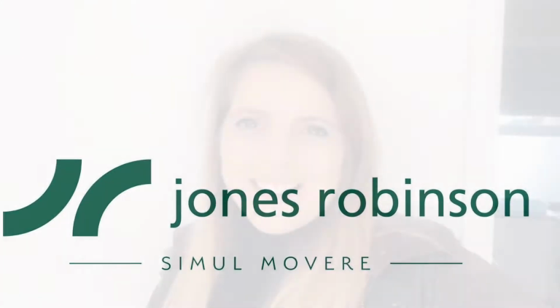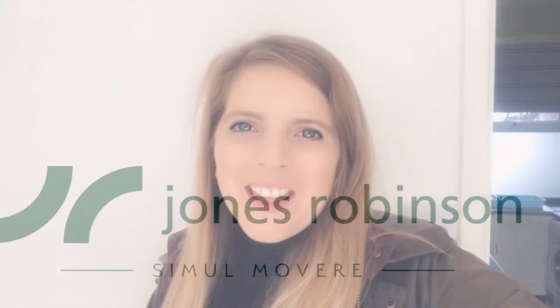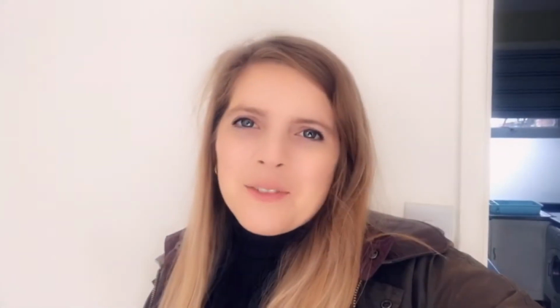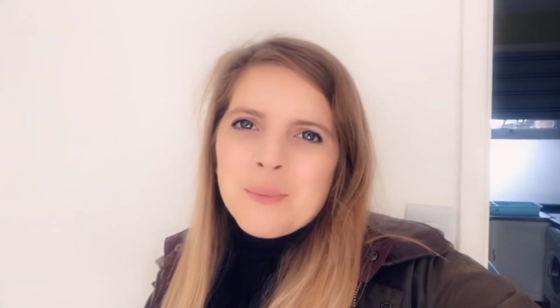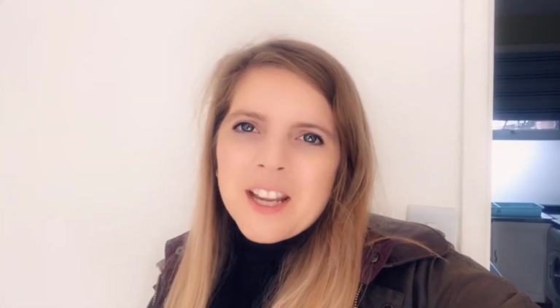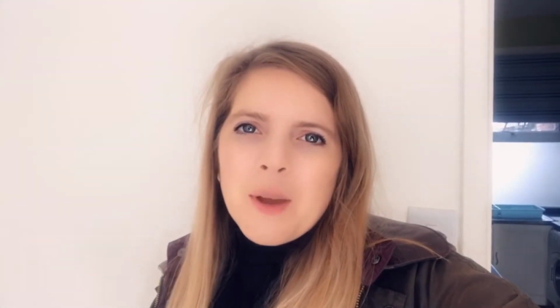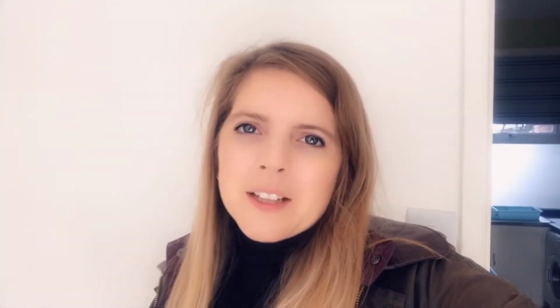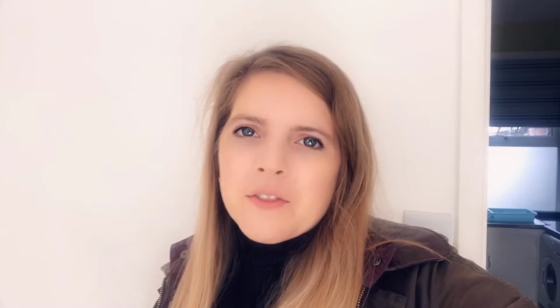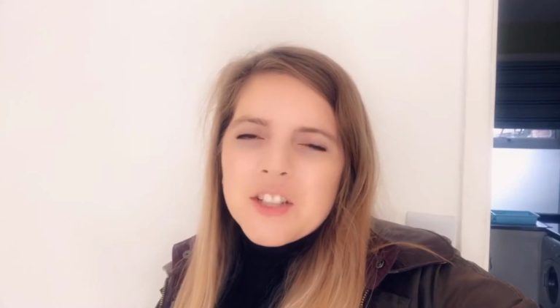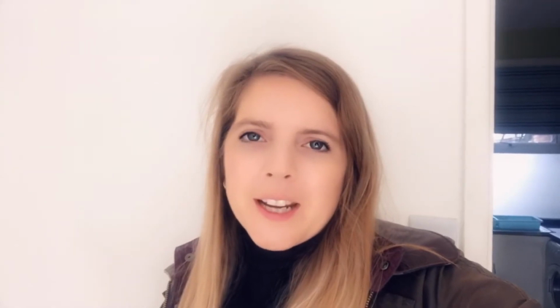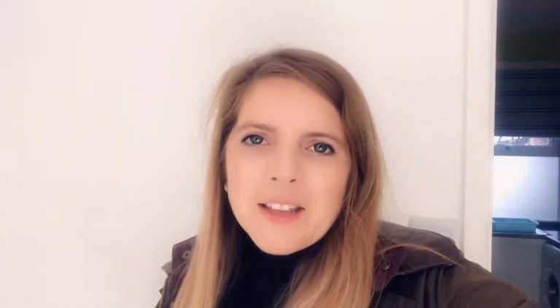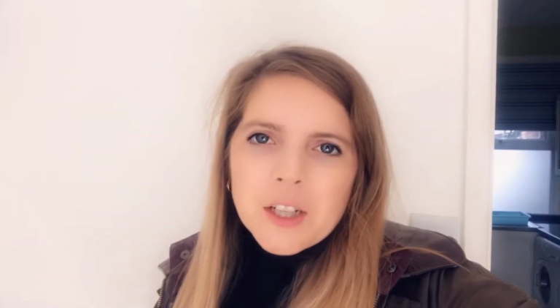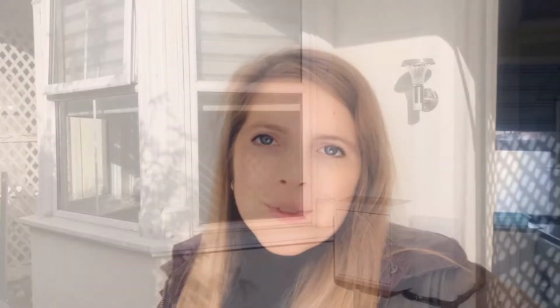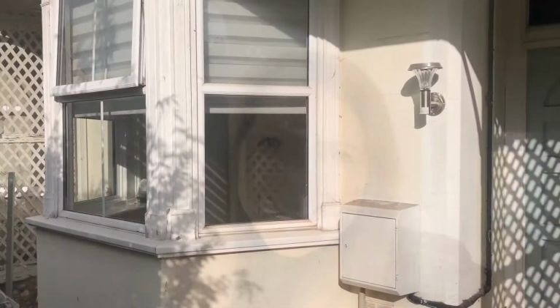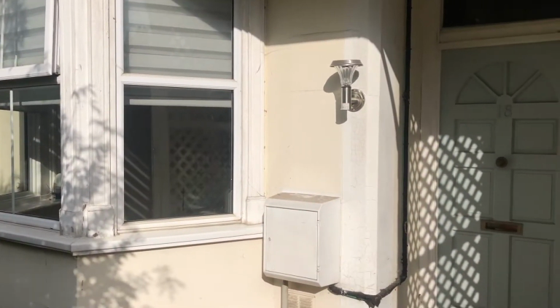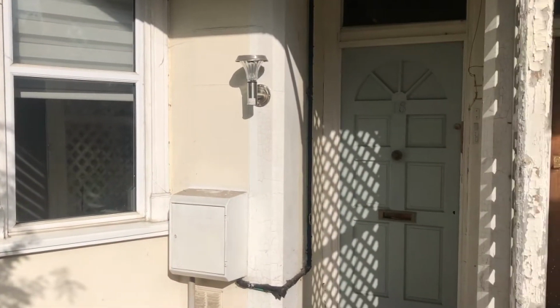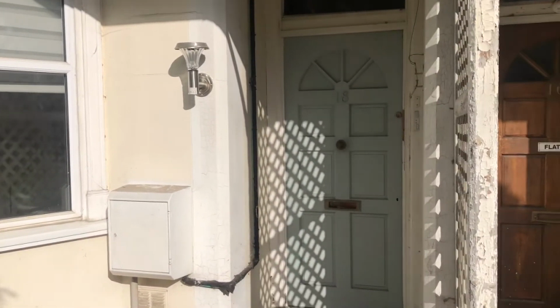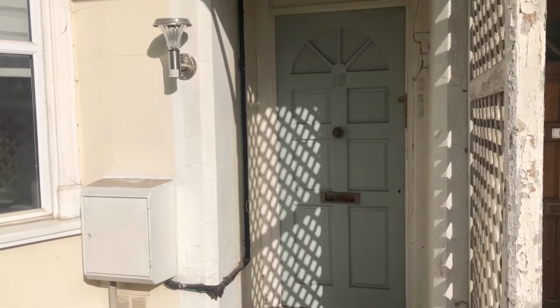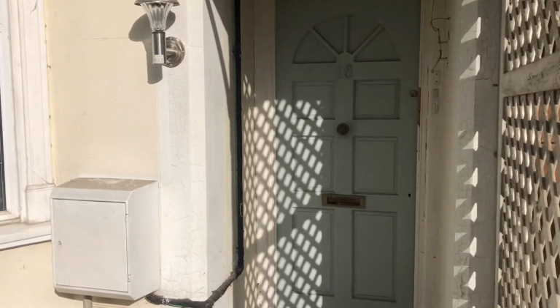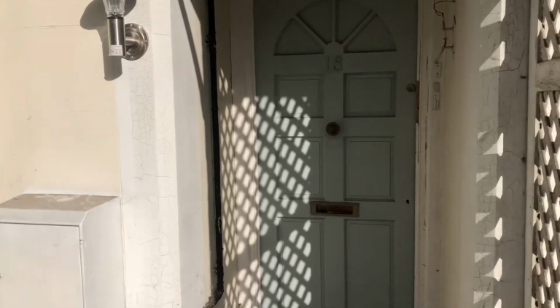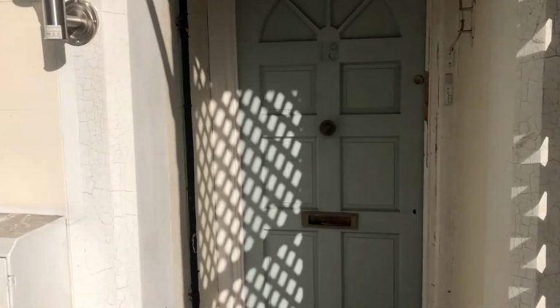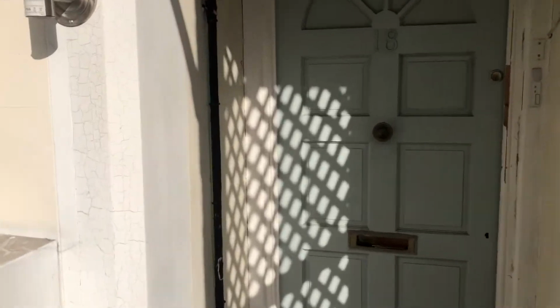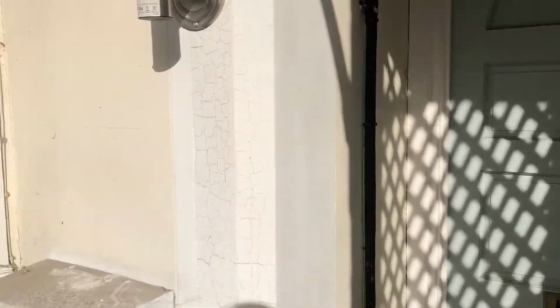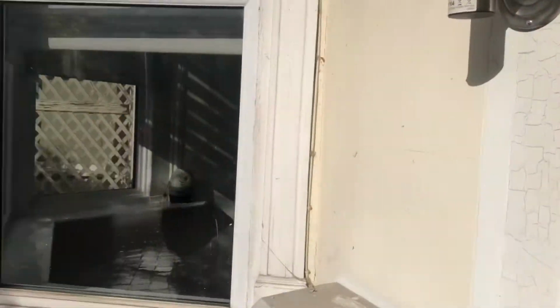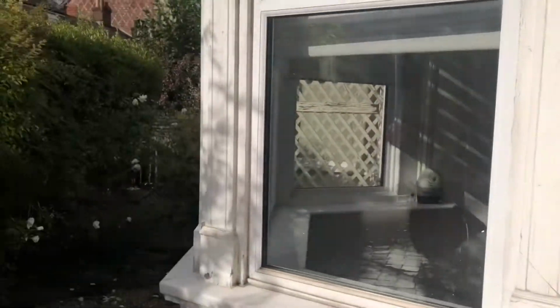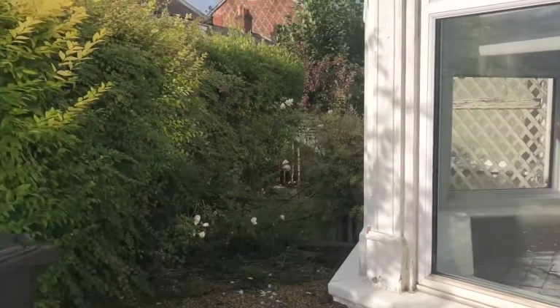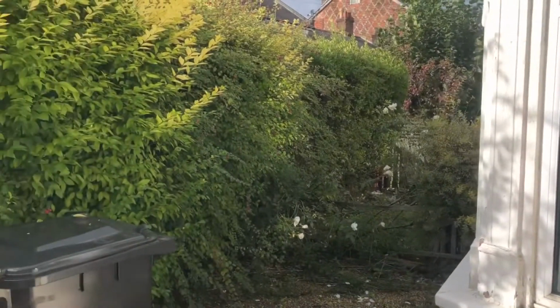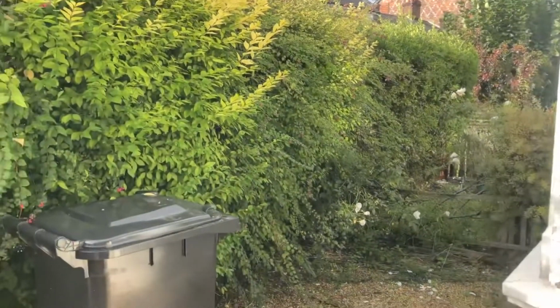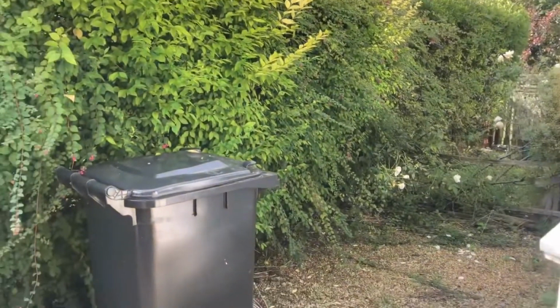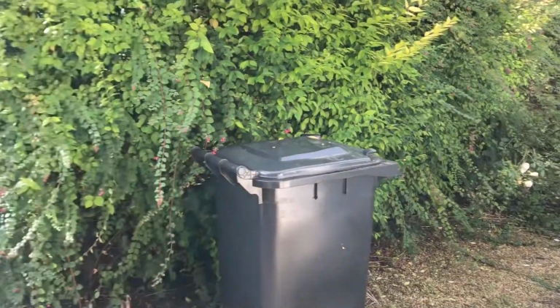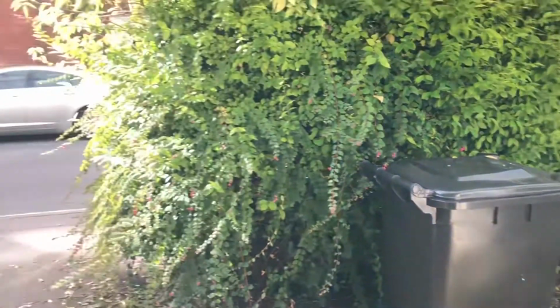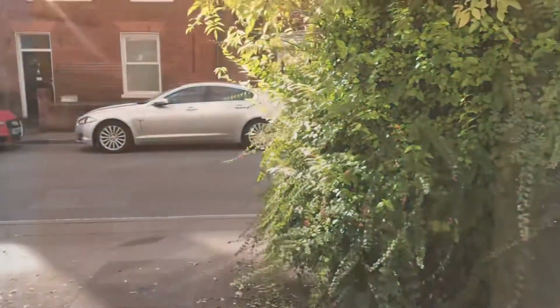Hi there, it's Lucy from Jones Robinson and I'm over at Craven Road in Newbury. Here we are at Craven Road in Newbury — a fantastic location just on the edge of the town centre.